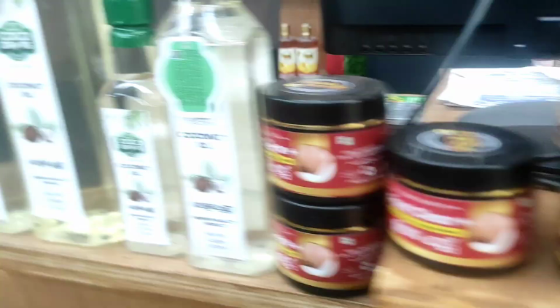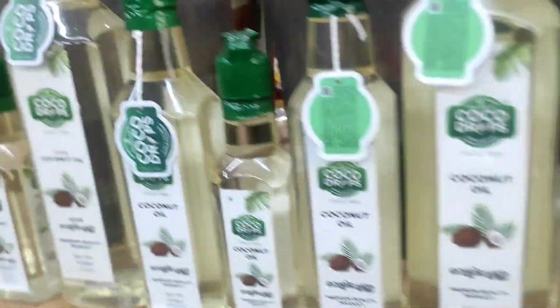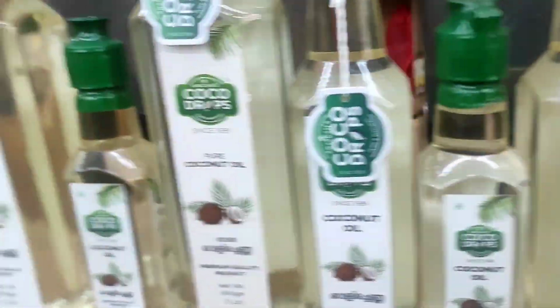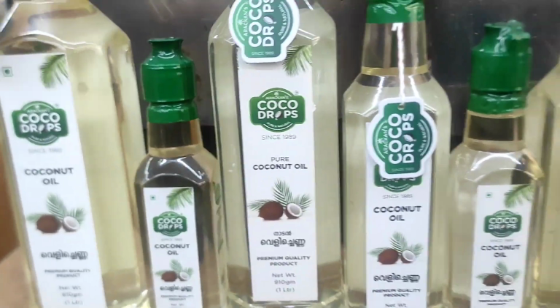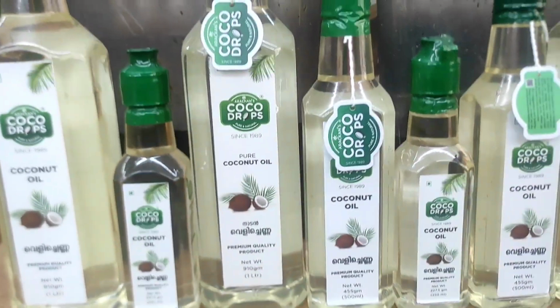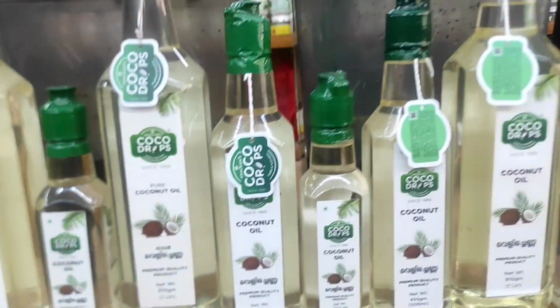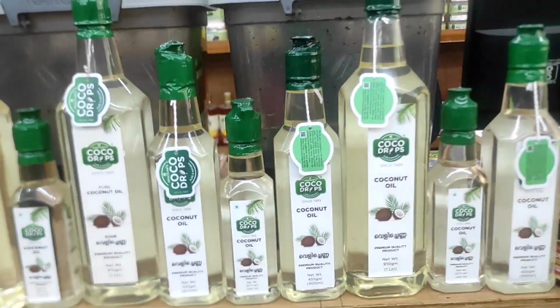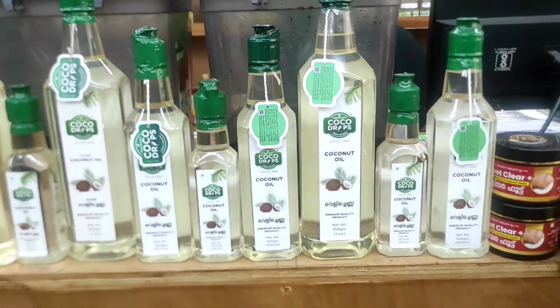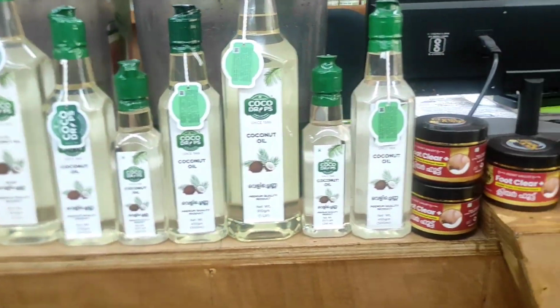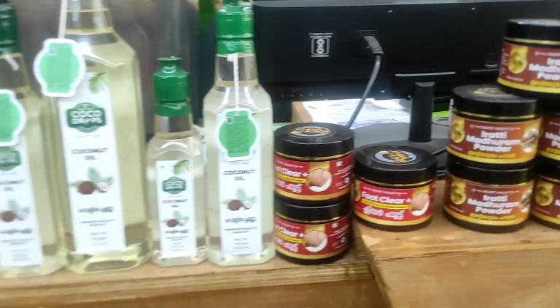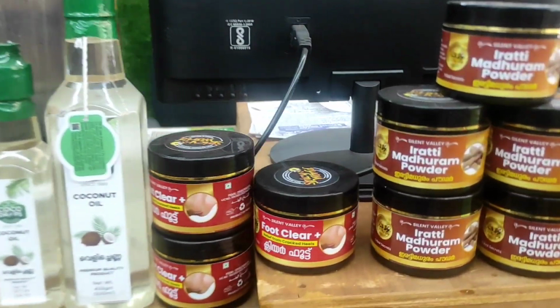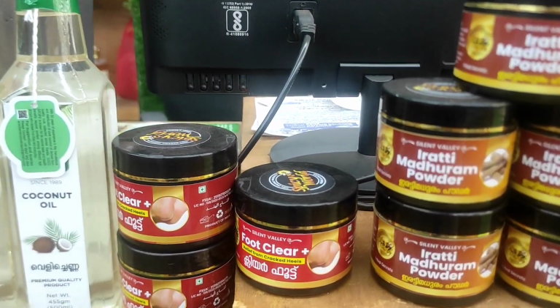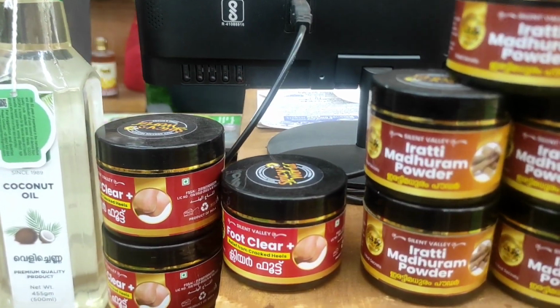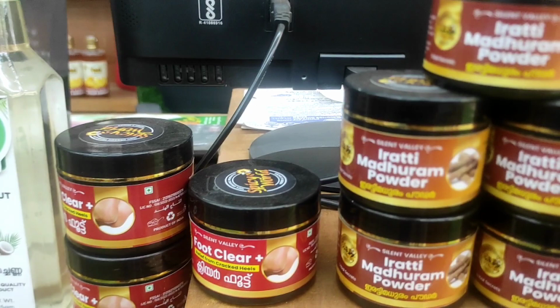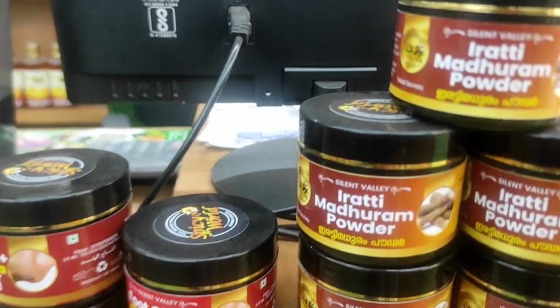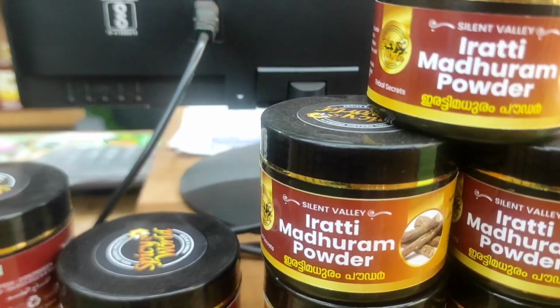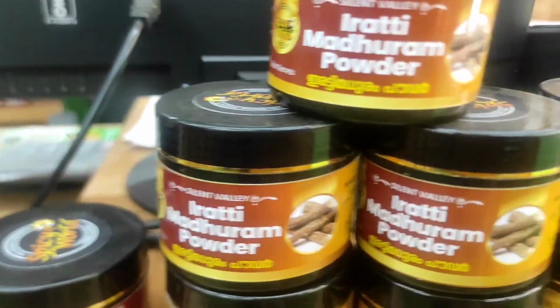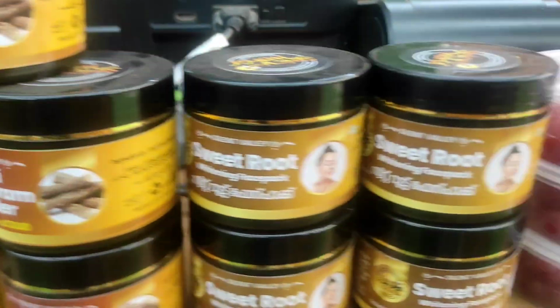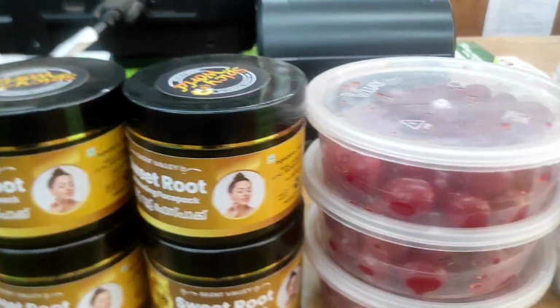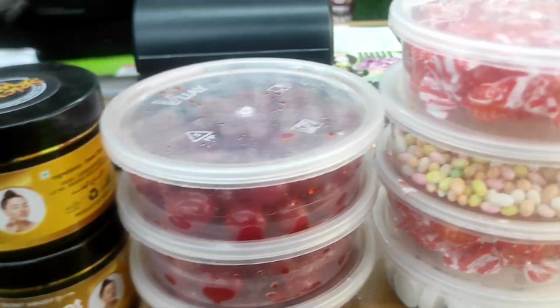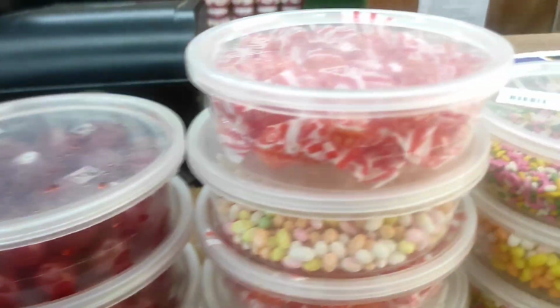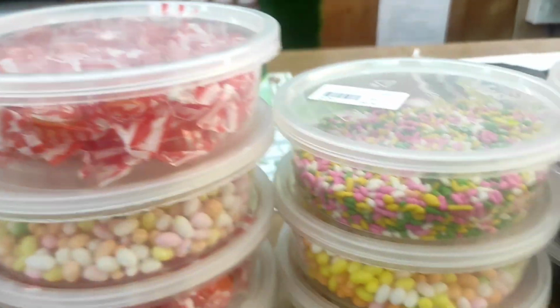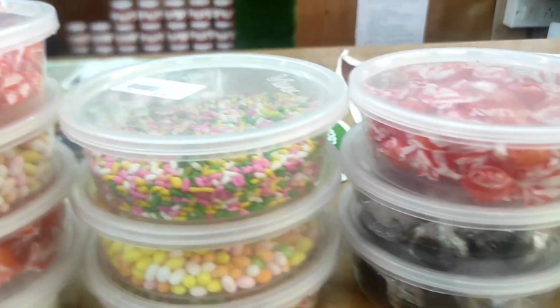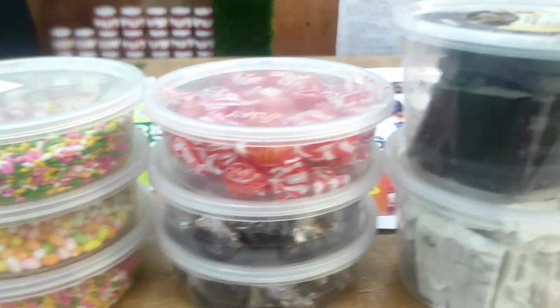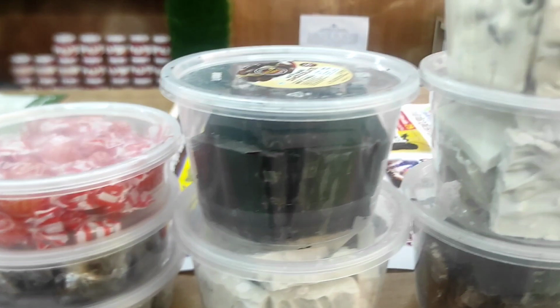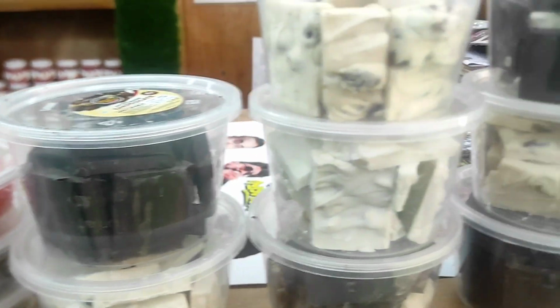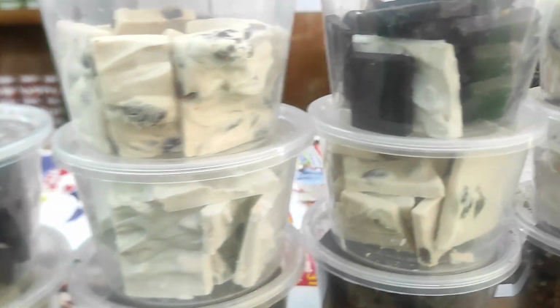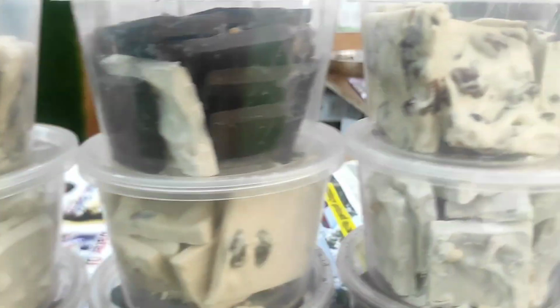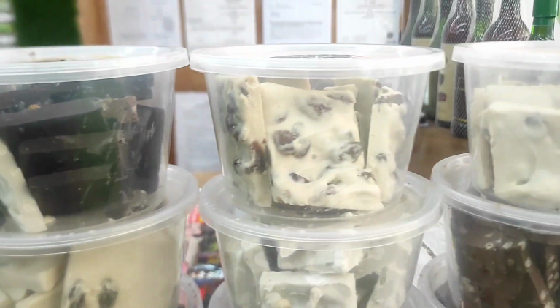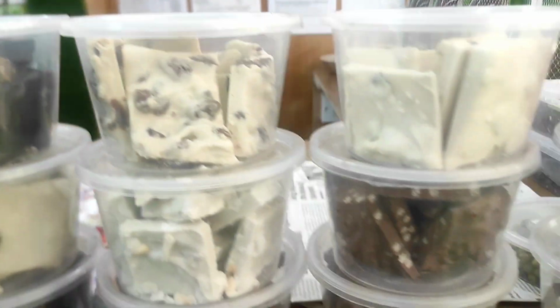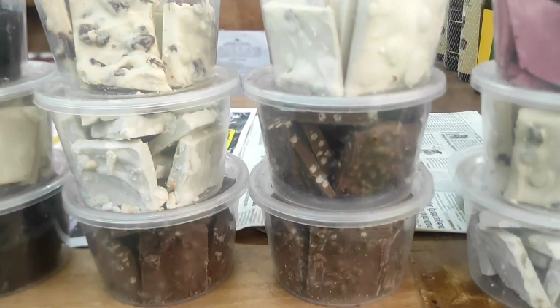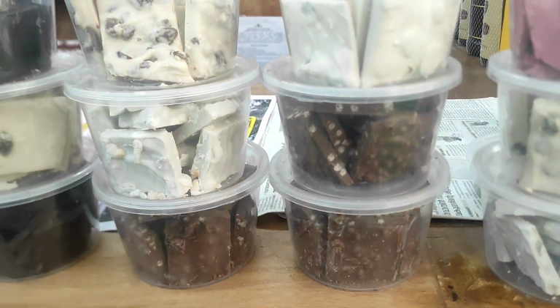I am going to add some powder. I am going to add dark chocolate and white chocolate. This is homemade chocolate.